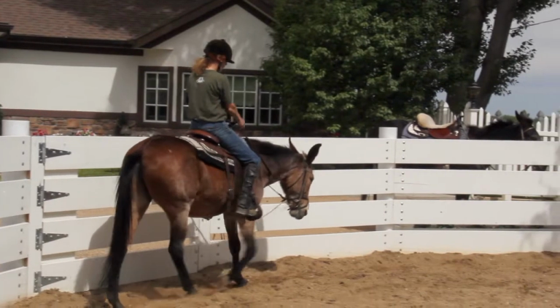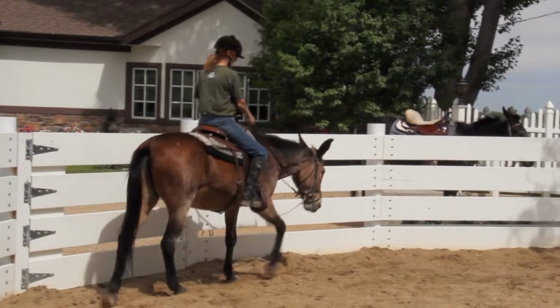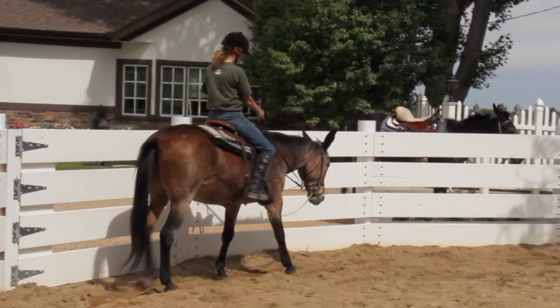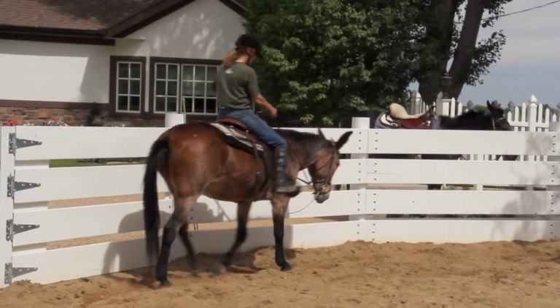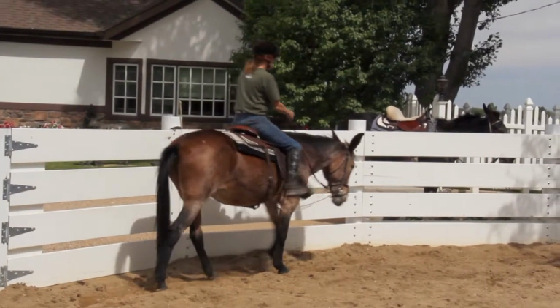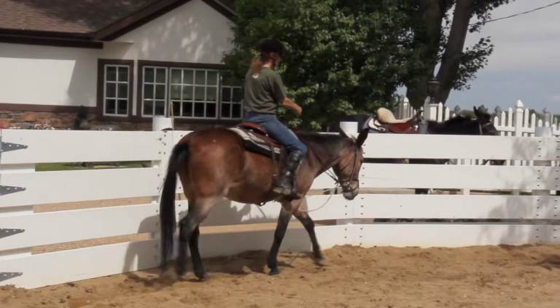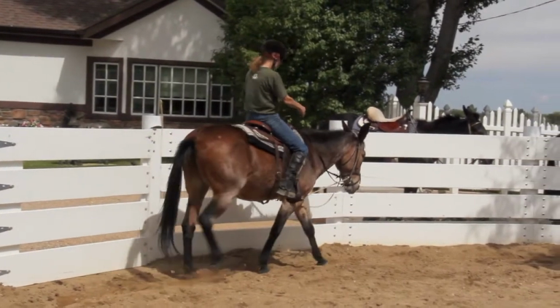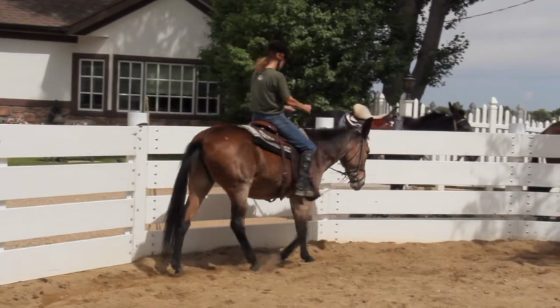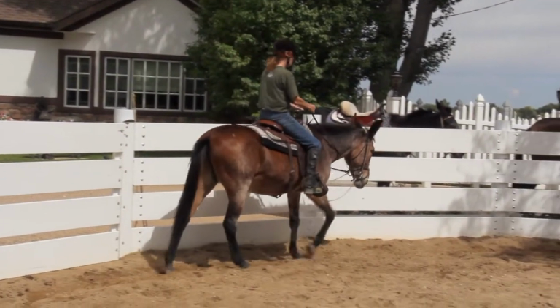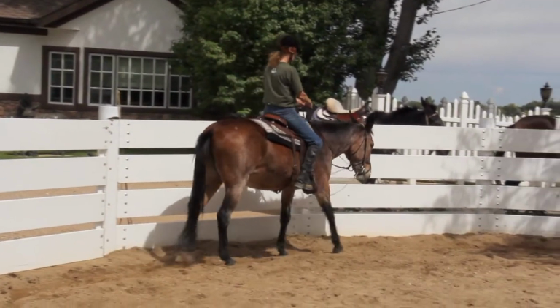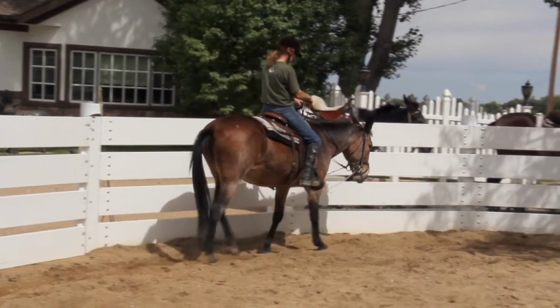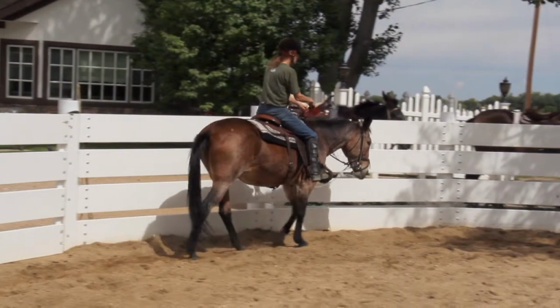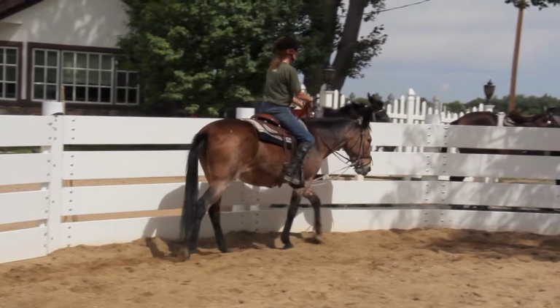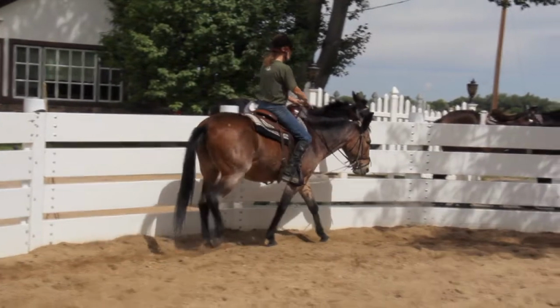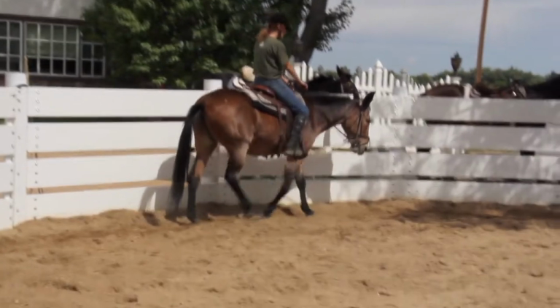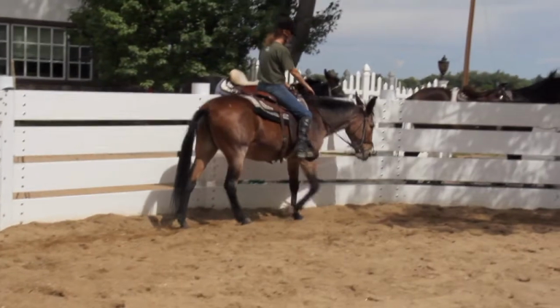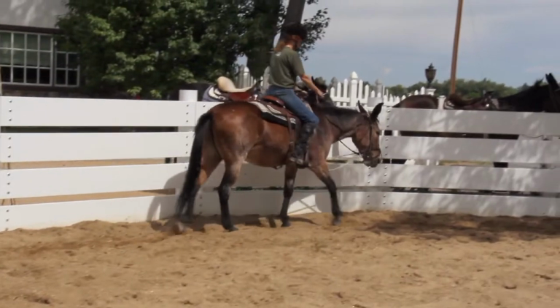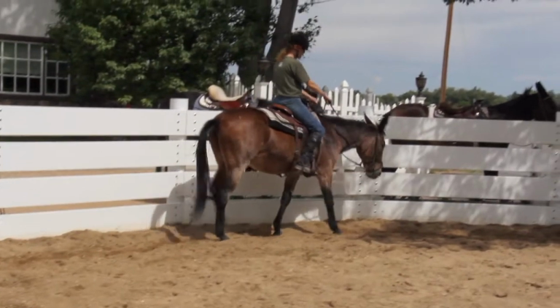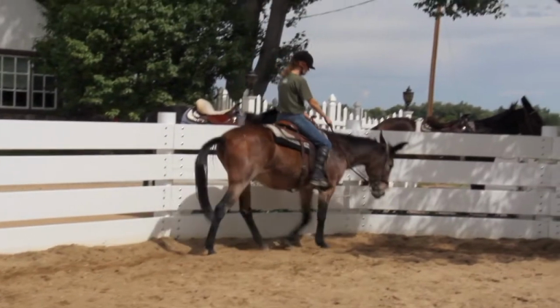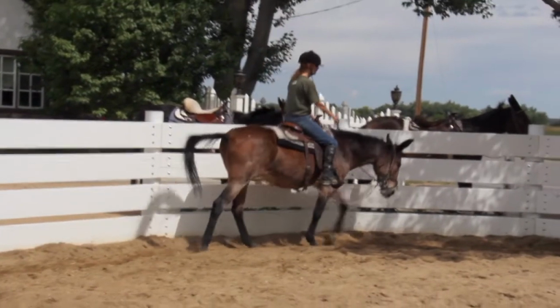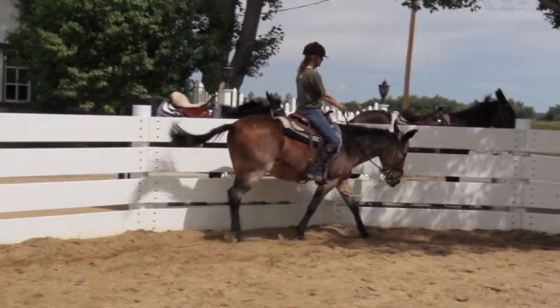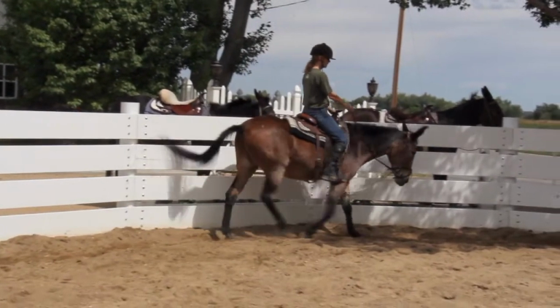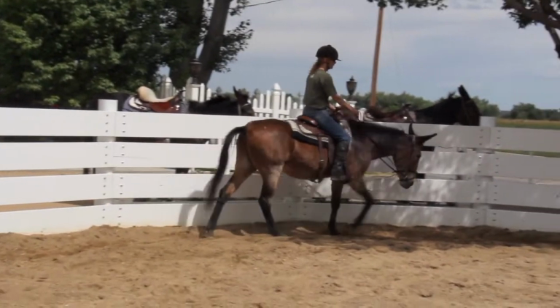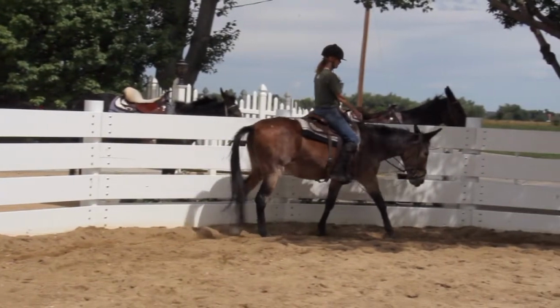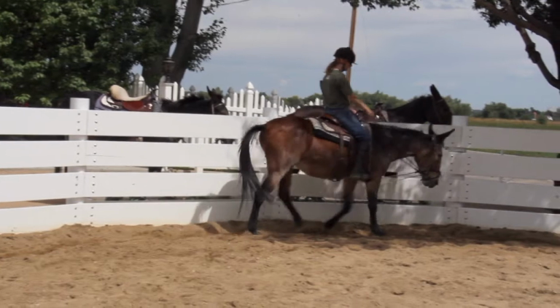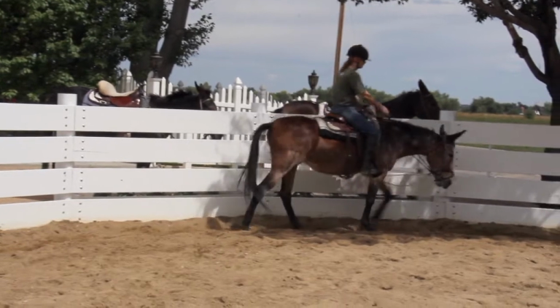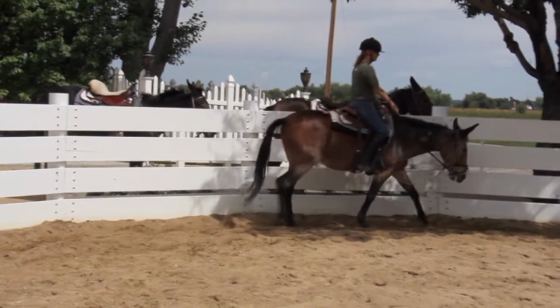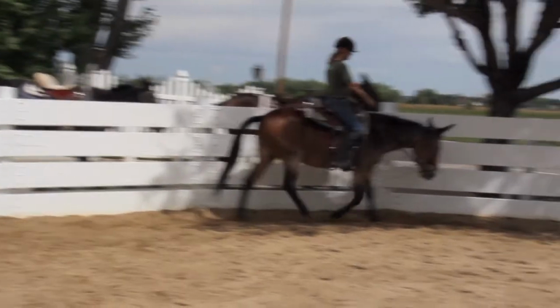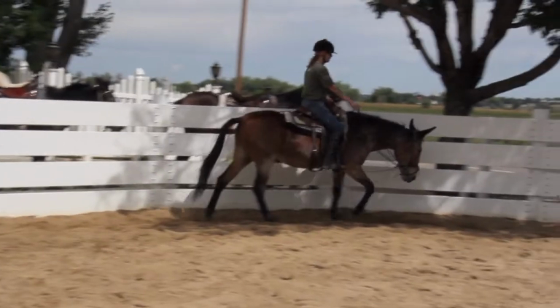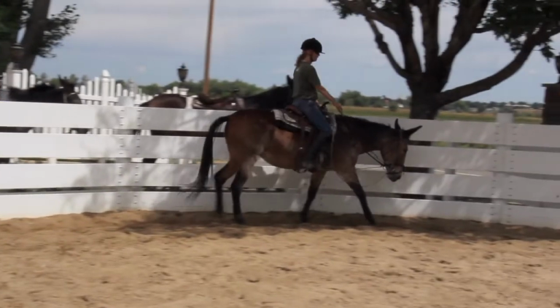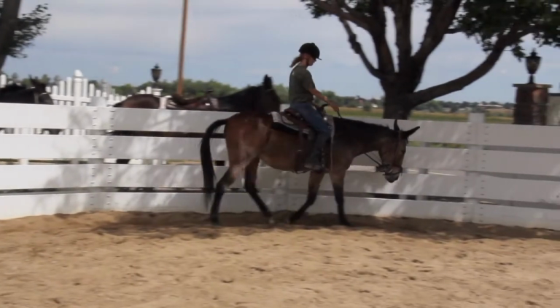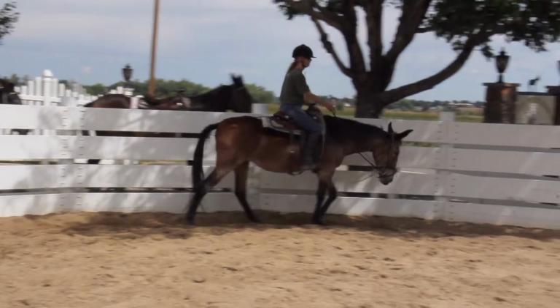As your equine walks, let your own body stay relaxed and follow the rhythm of his body. Watch his shoulders and as his right shoulder moves forward, allow your hands to follow each front leg forward.